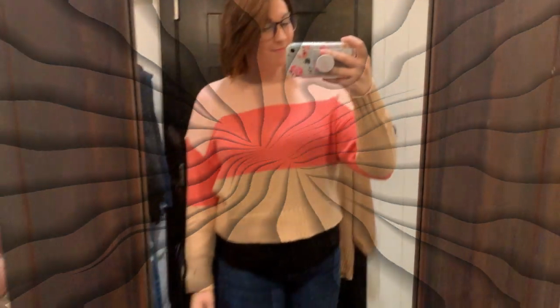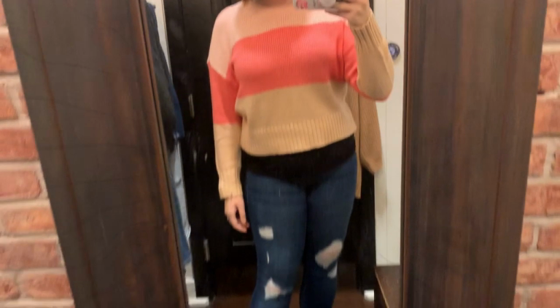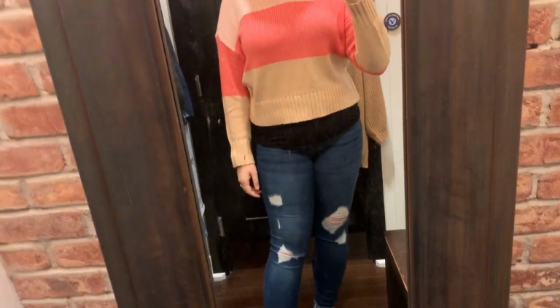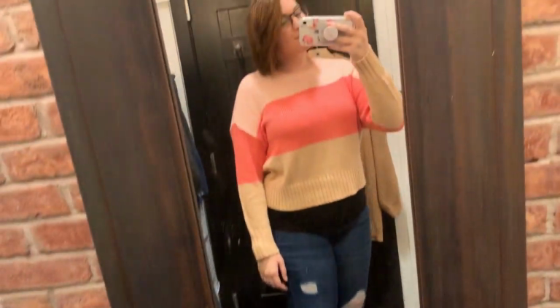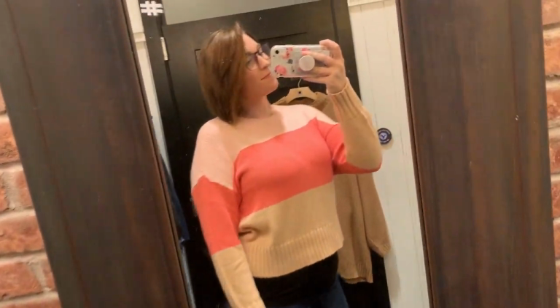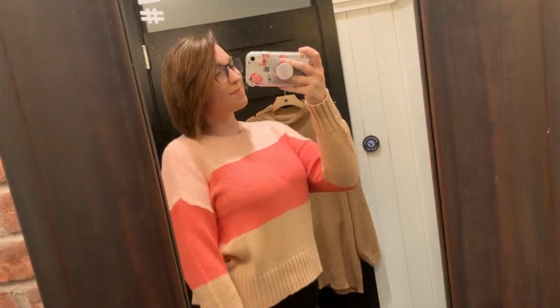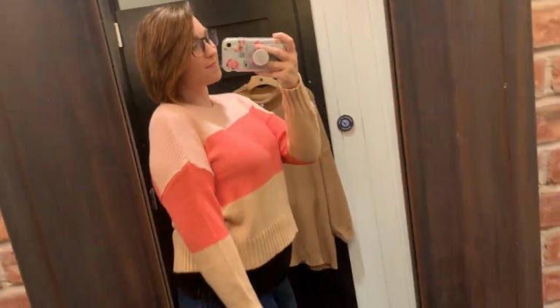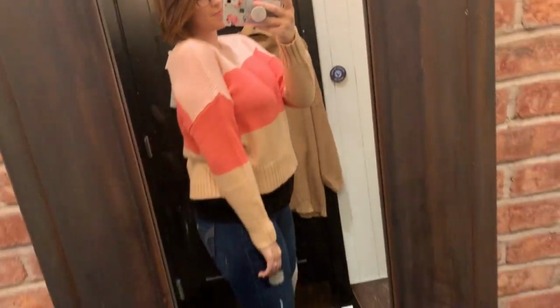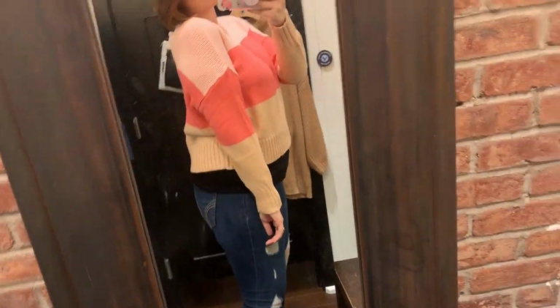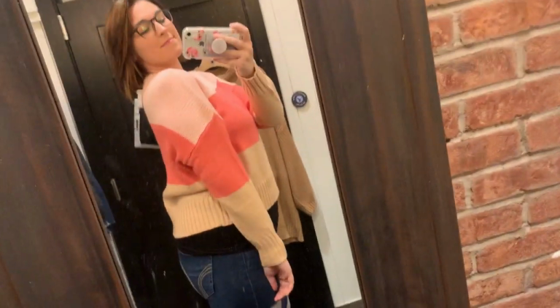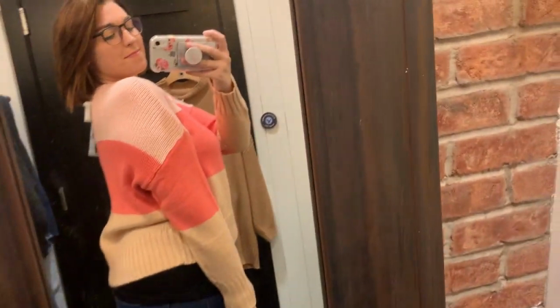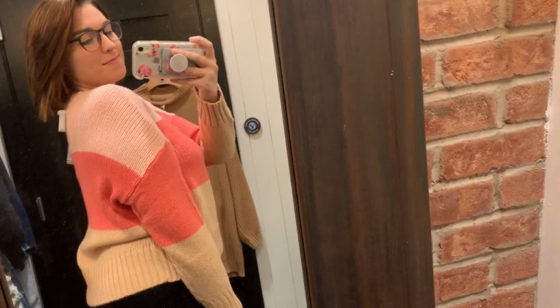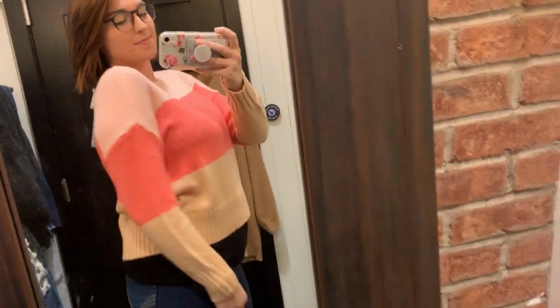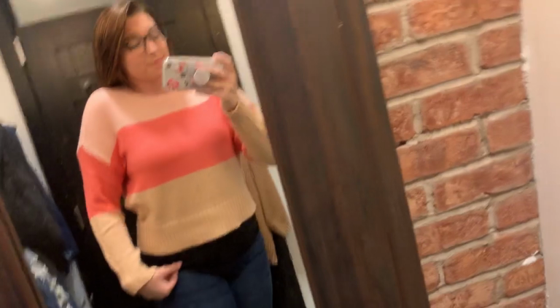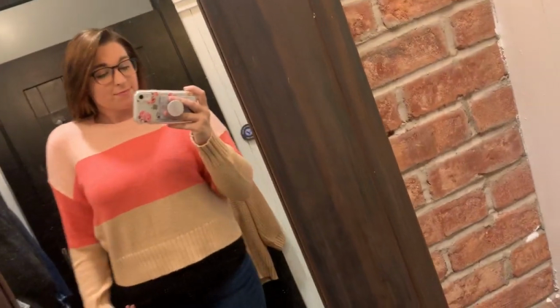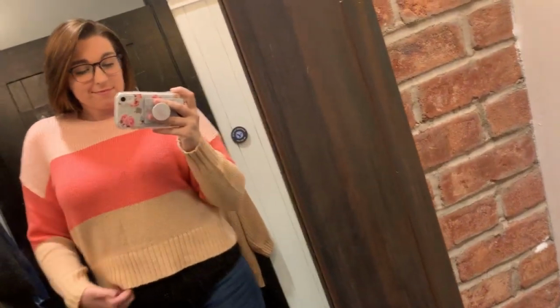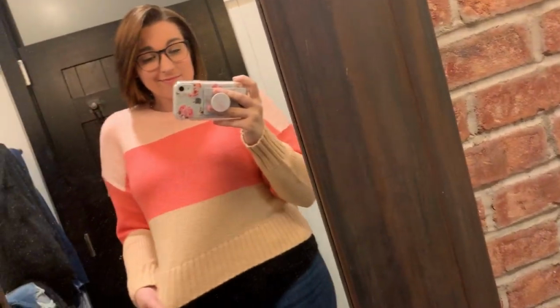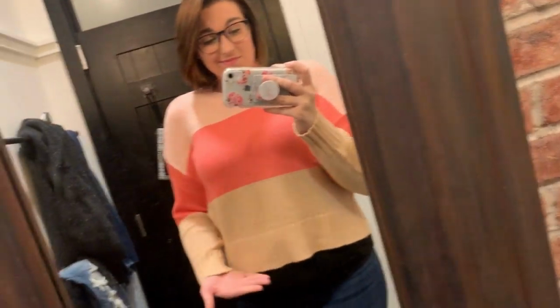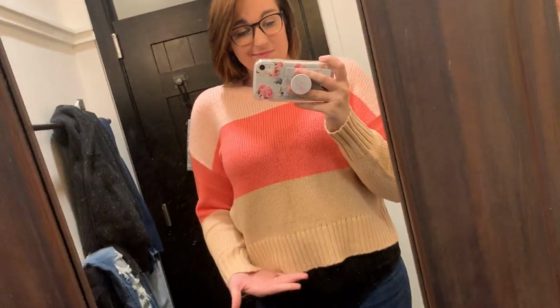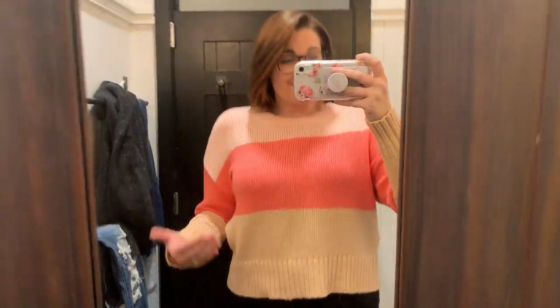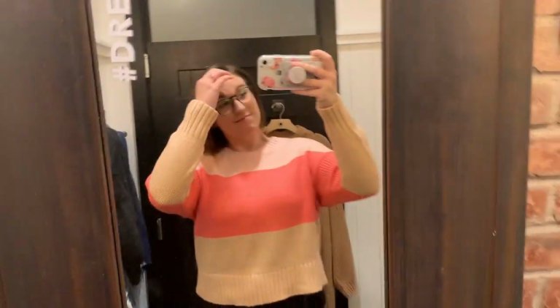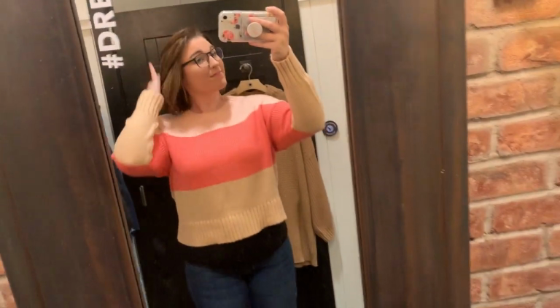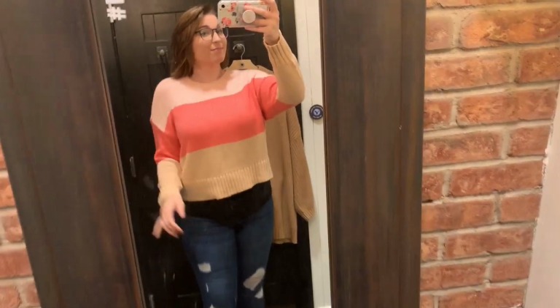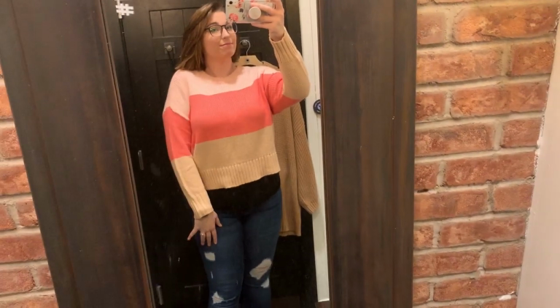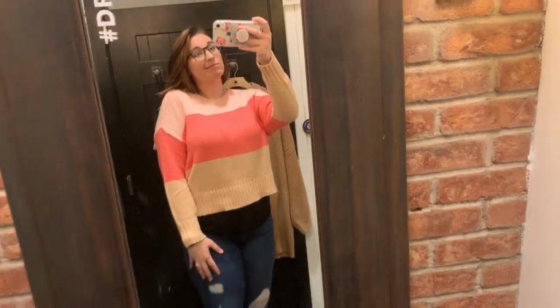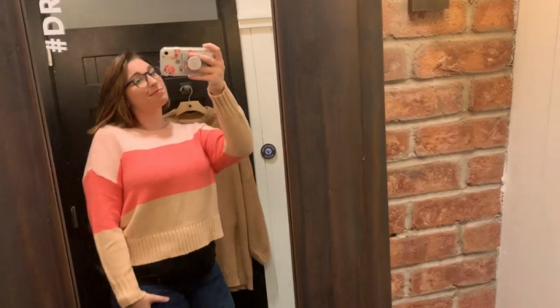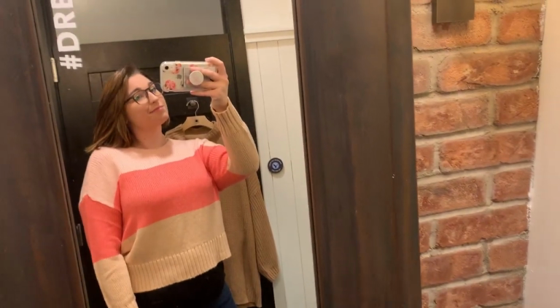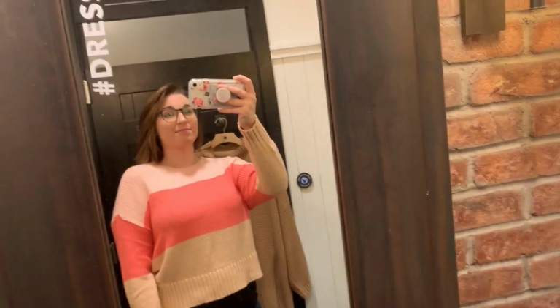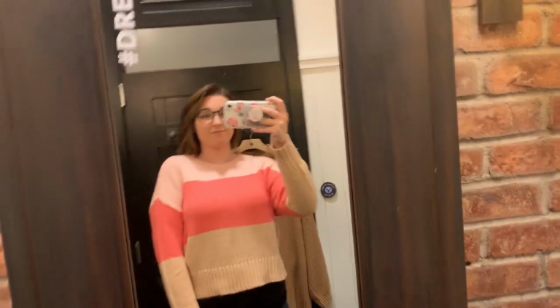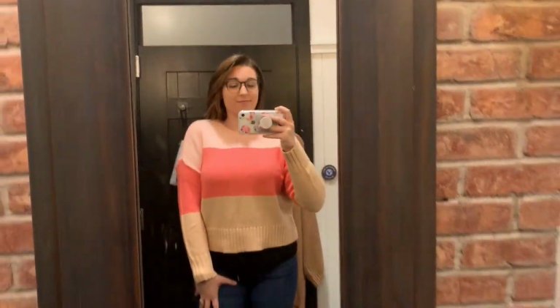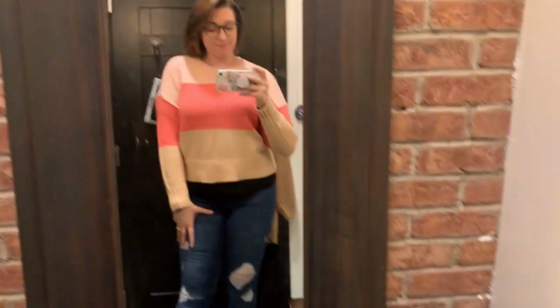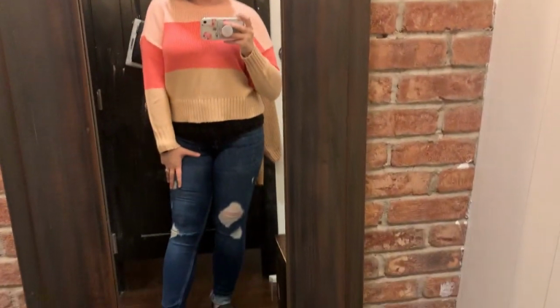Alright, so first up I tried on a cropped sweater. It was like a coral light pink and green crop sweater. I'm not a huge fan of crop things, but it was very cute and very soft.